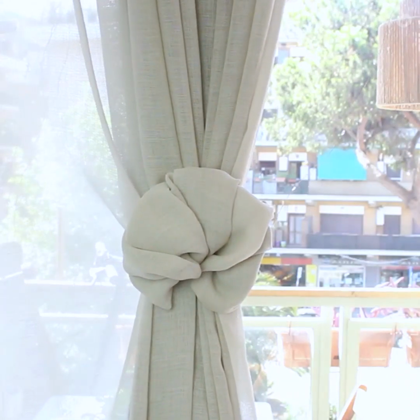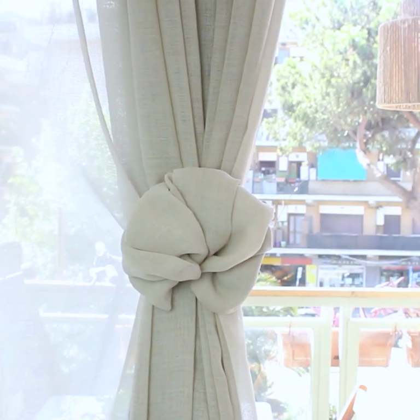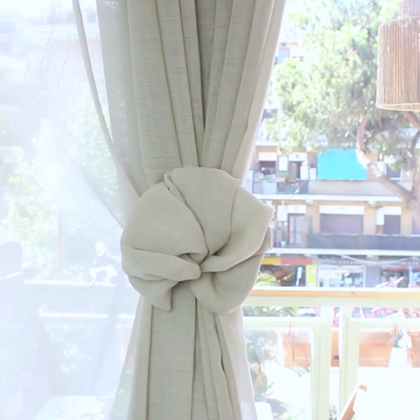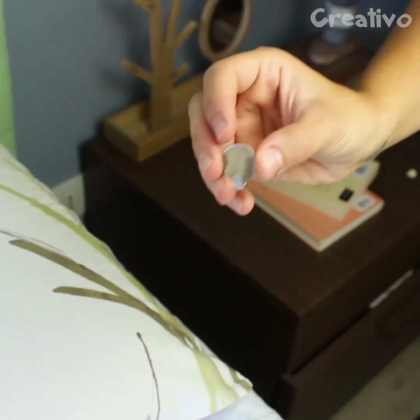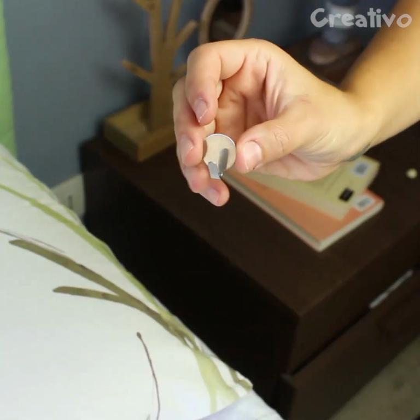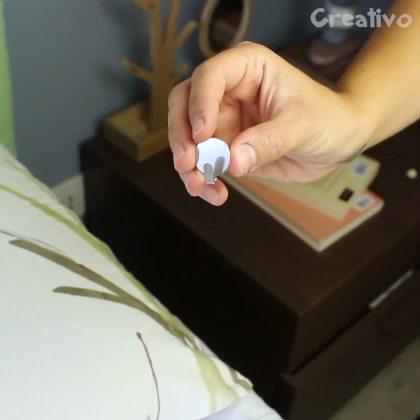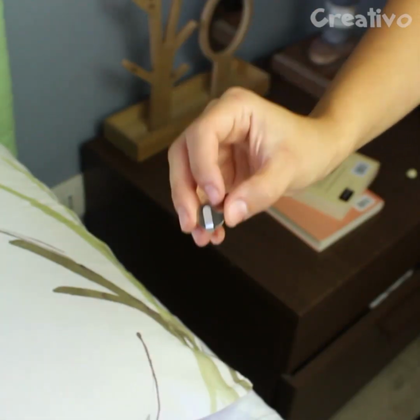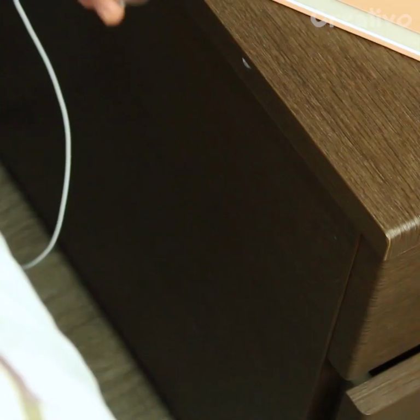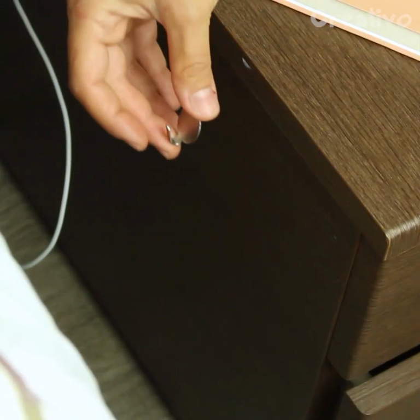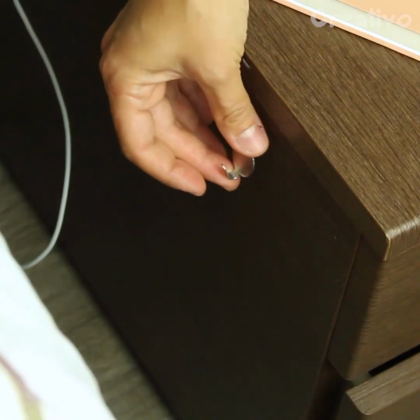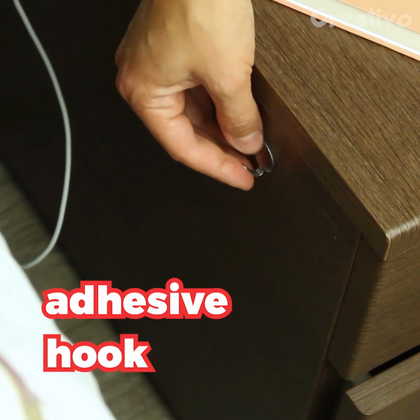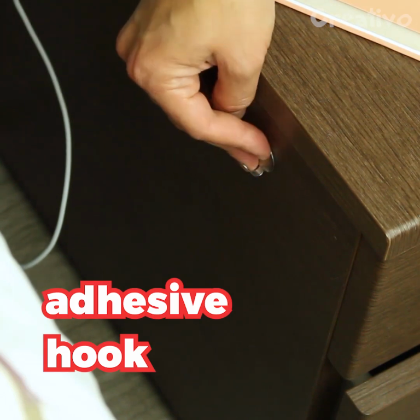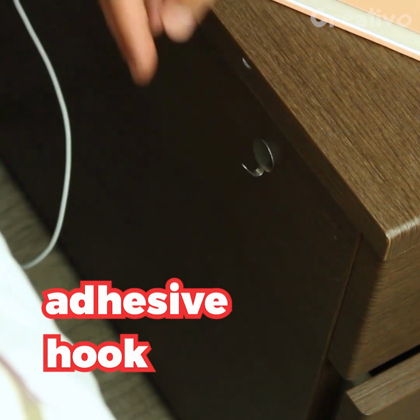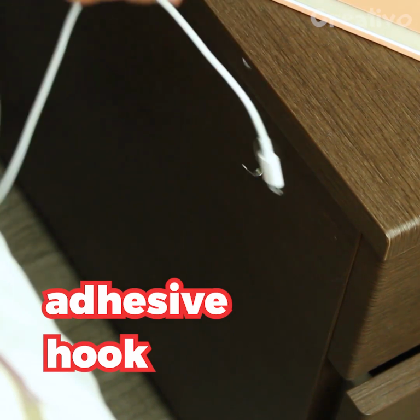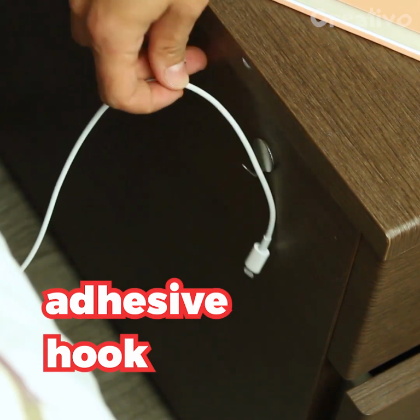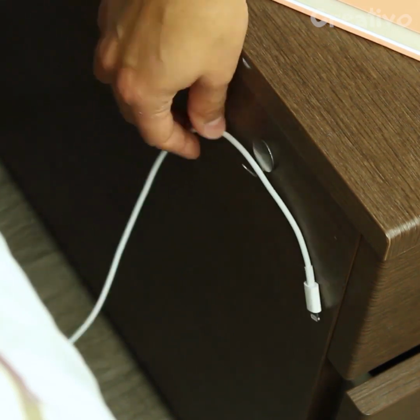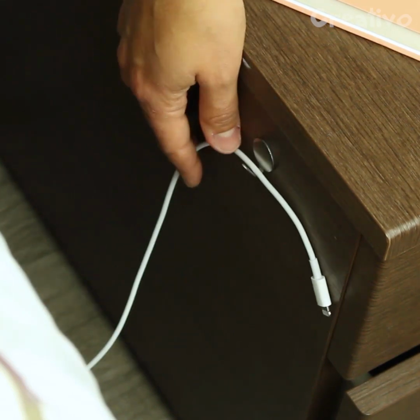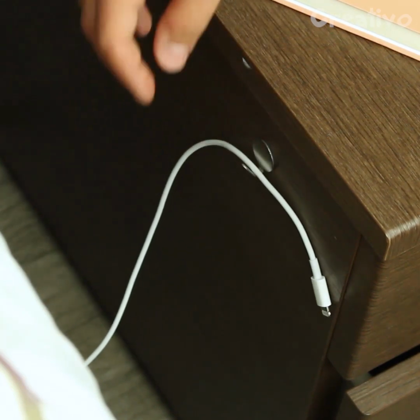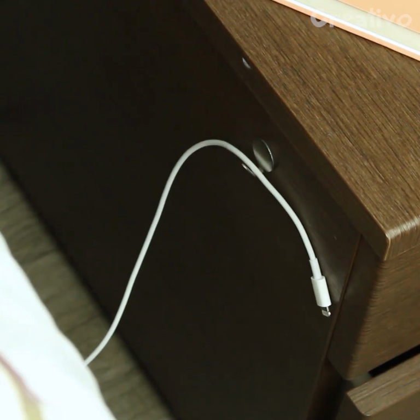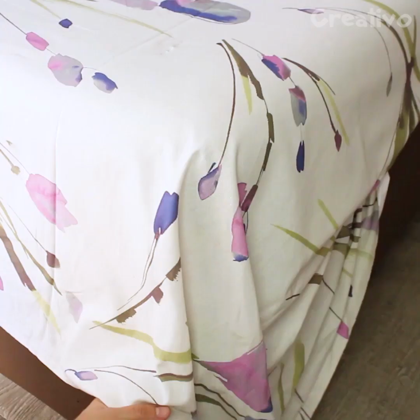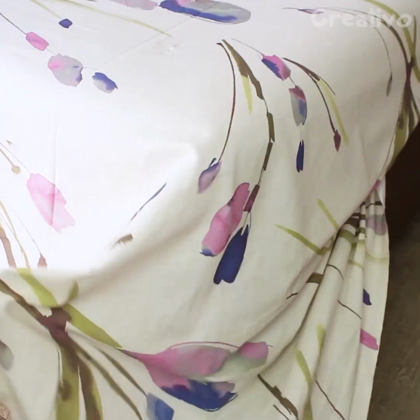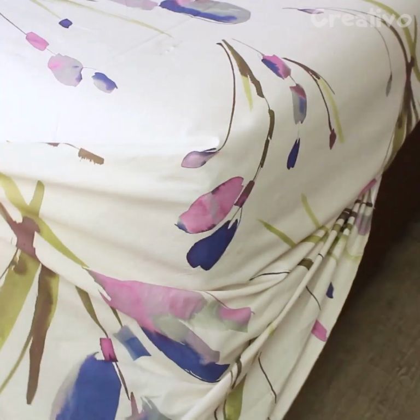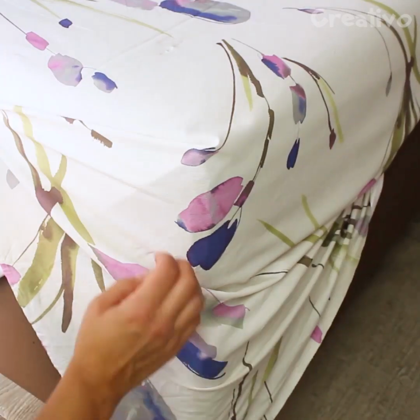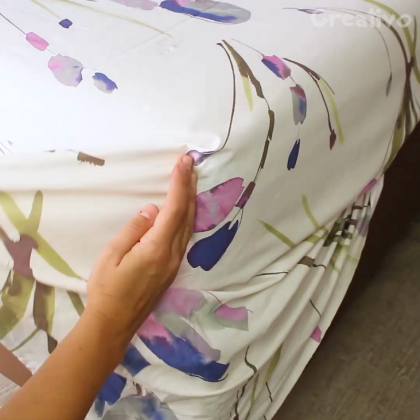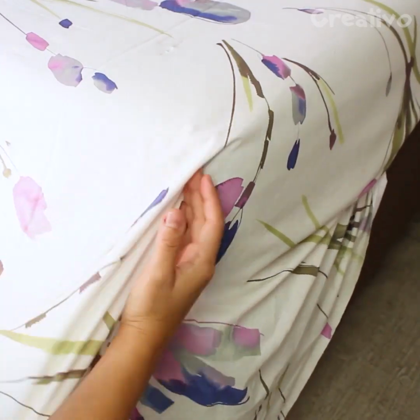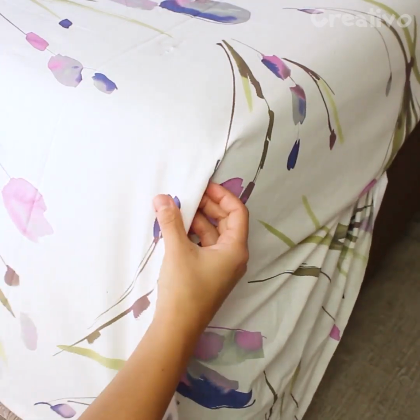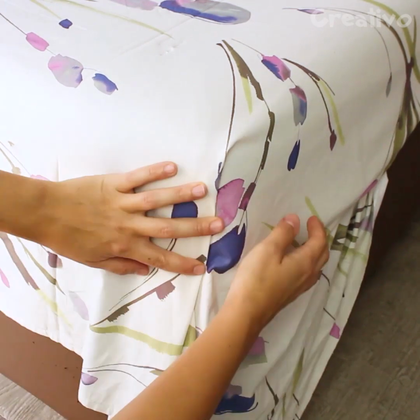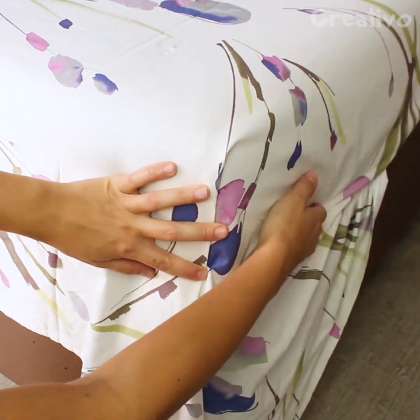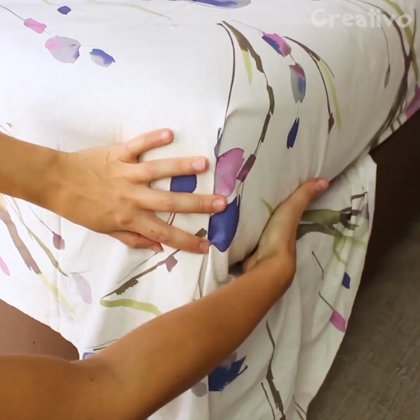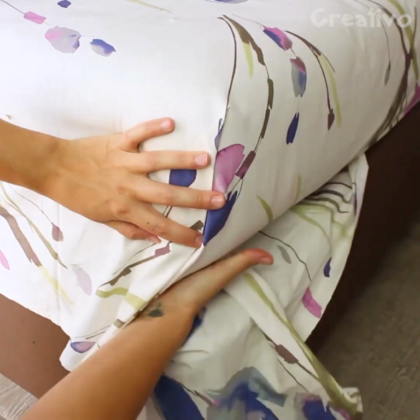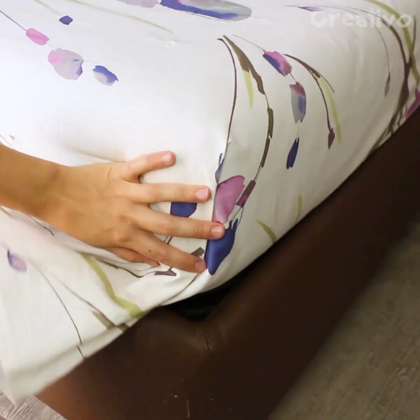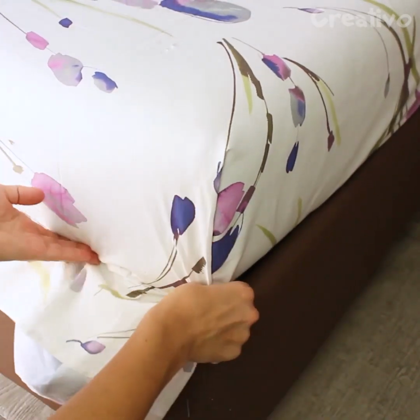Add an adhesive hook to your bedside table to keep your charger cable within reach. No more undone sheets — here is how to fold them correctly.